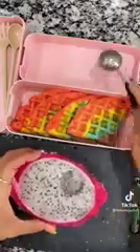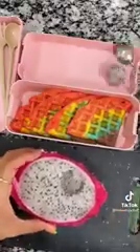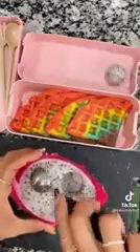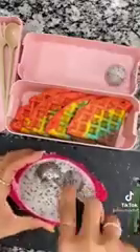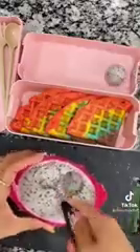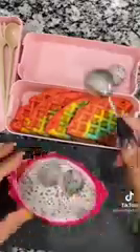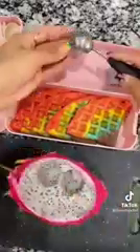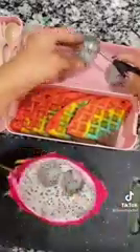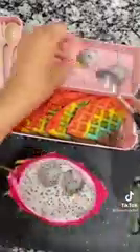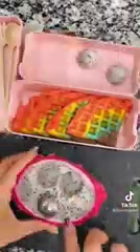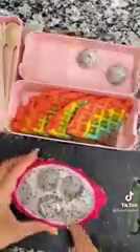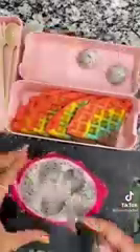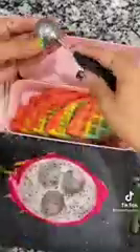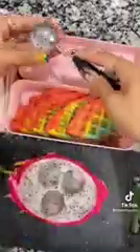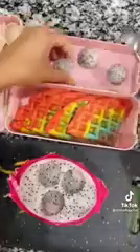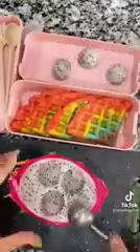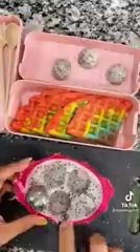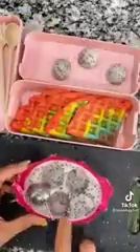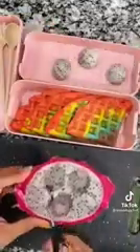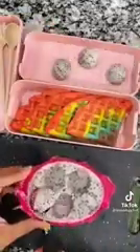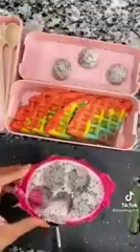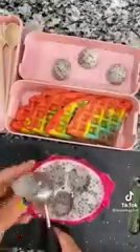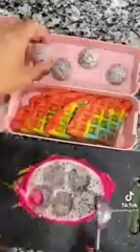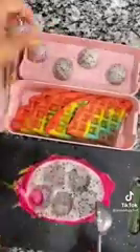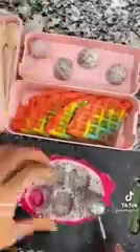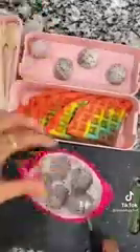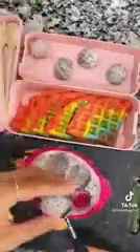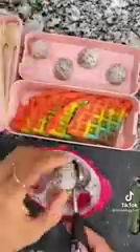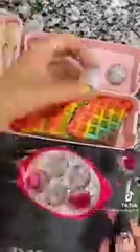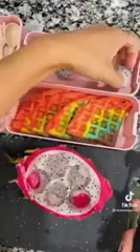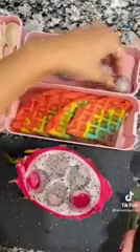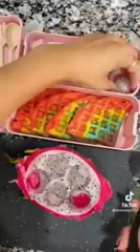I have dragon fruit here and I'm using my melon baller making little cute balls of dragon fruit and adding that to our side tray.